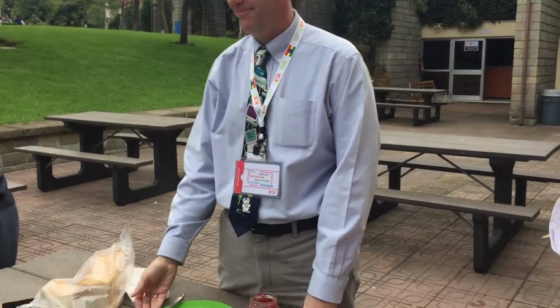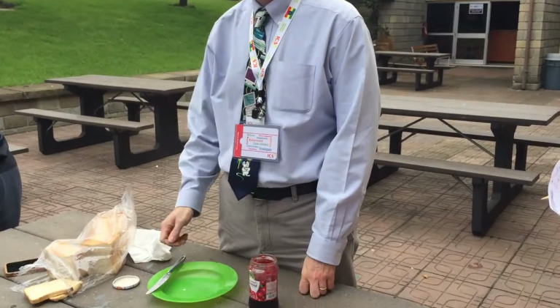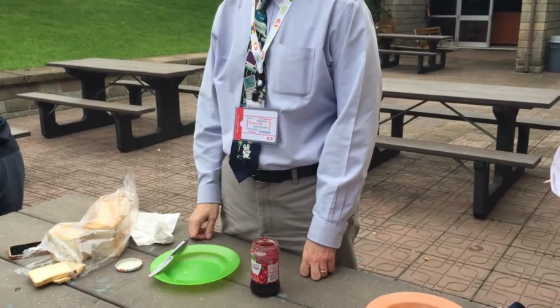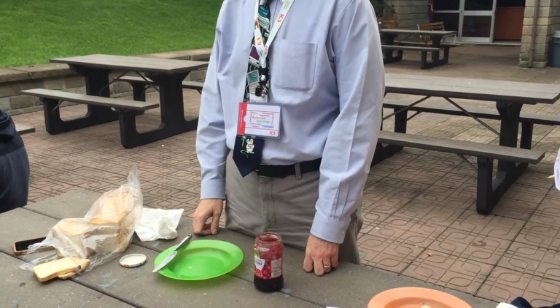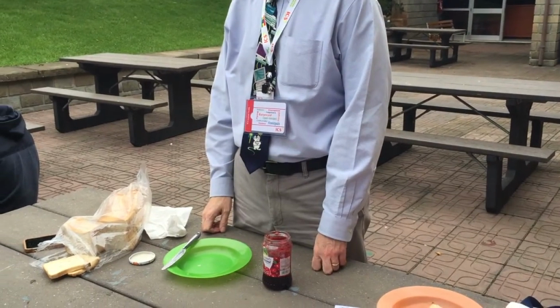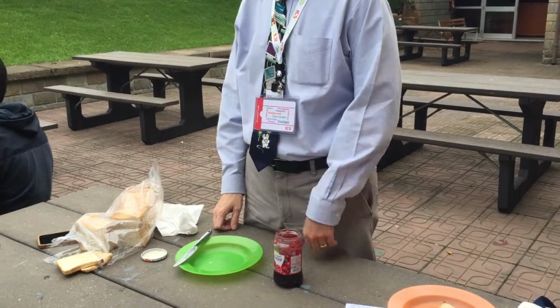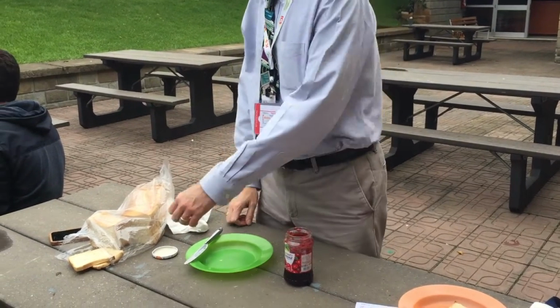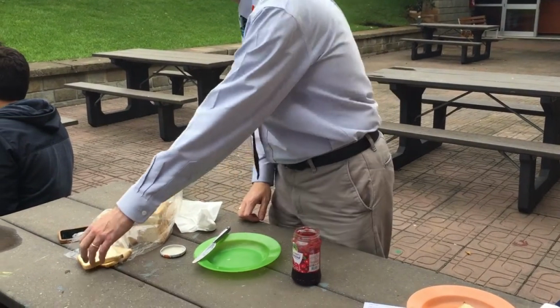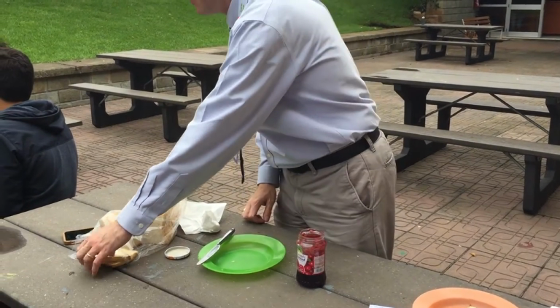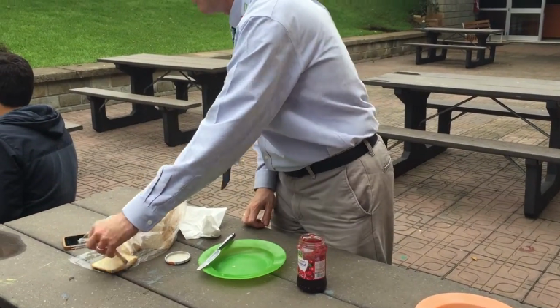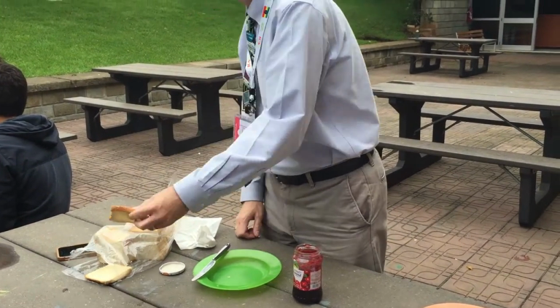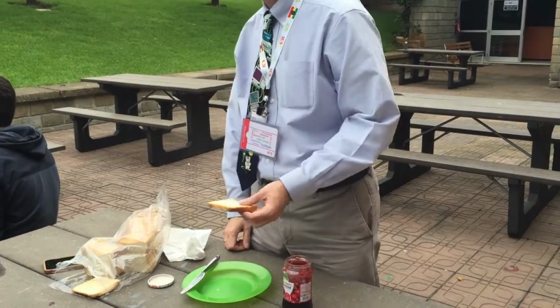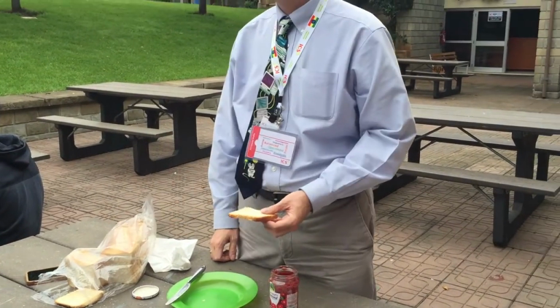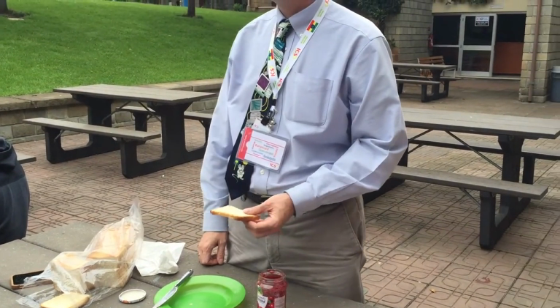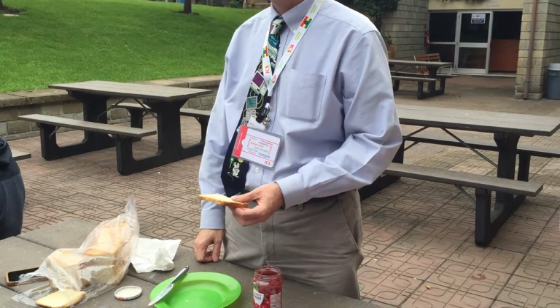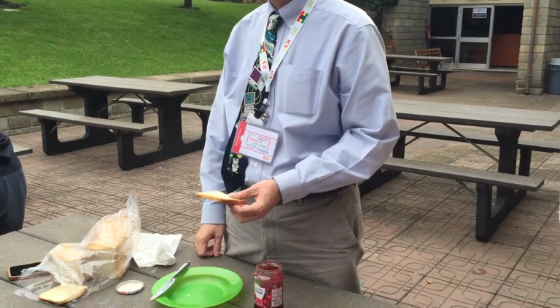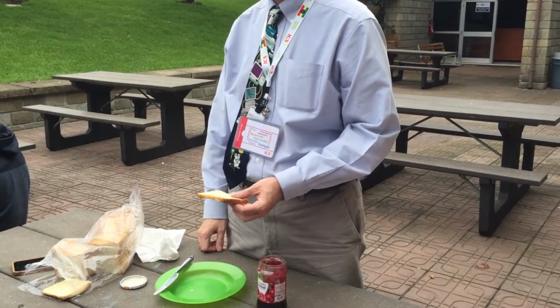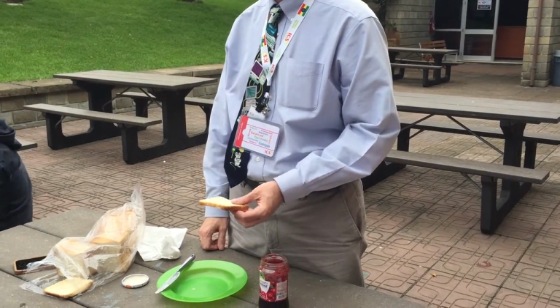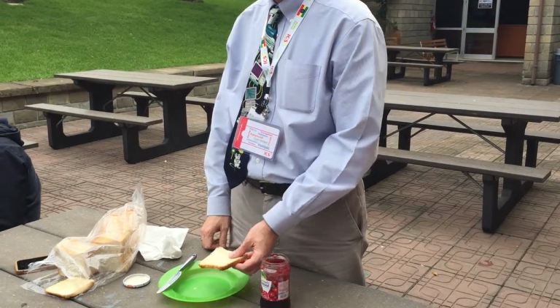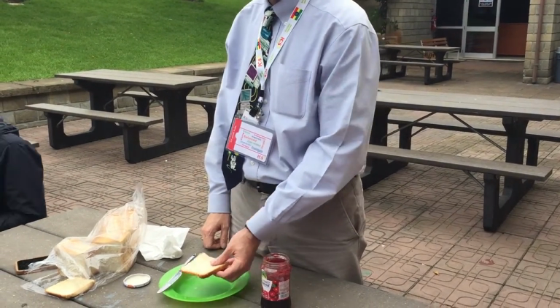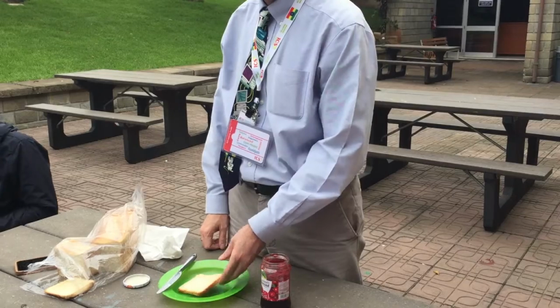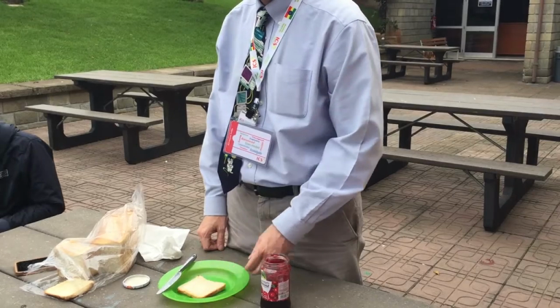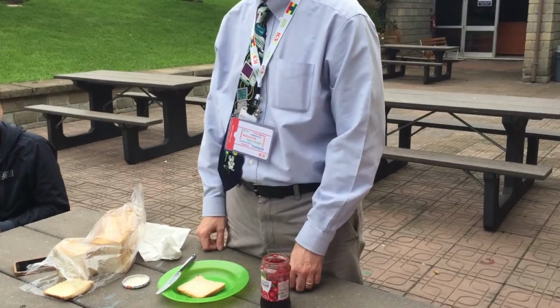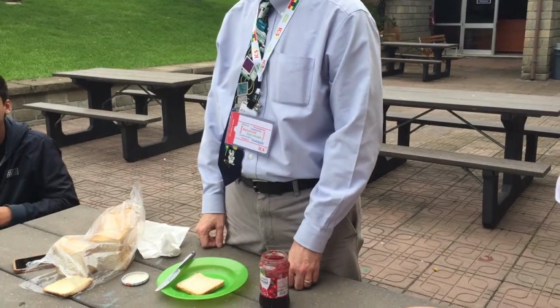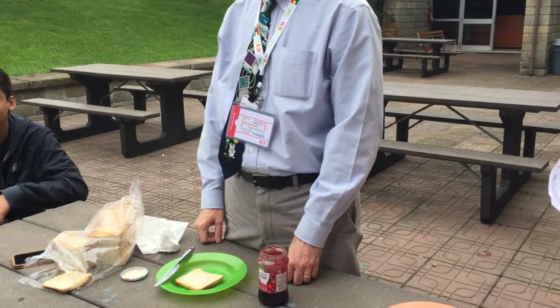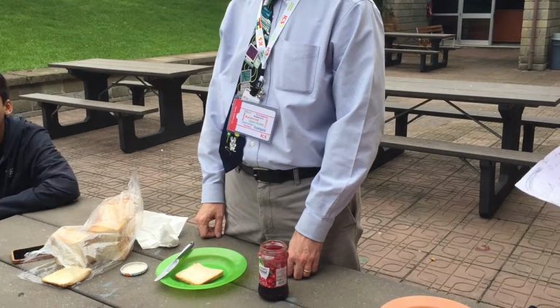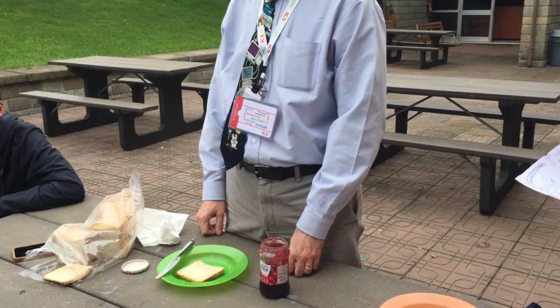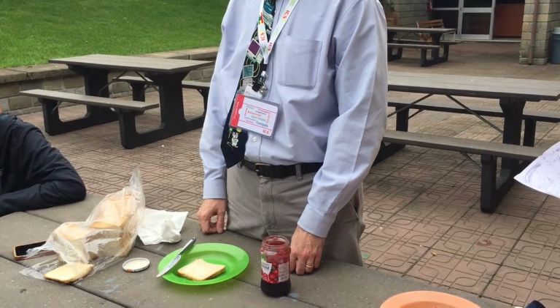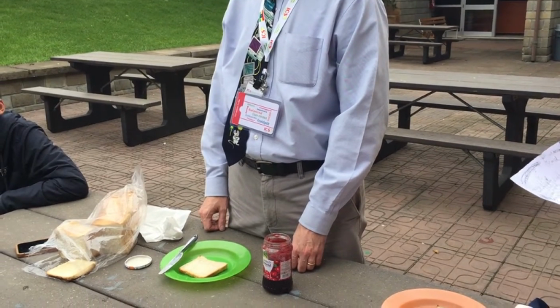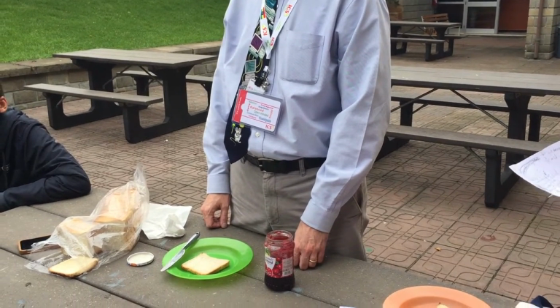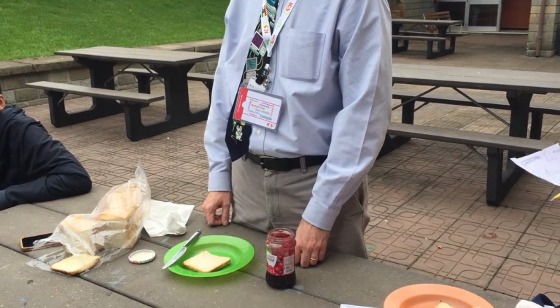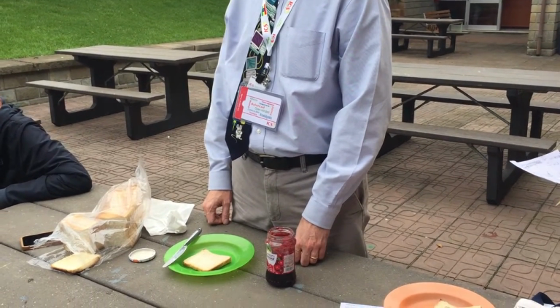Pick up bread slice with left hand. Put down bread slice on plate with left hand. Hold down bread slice on plate with left hand.